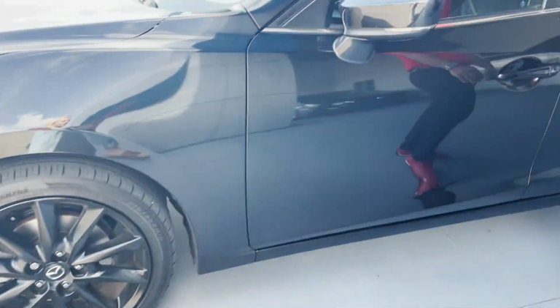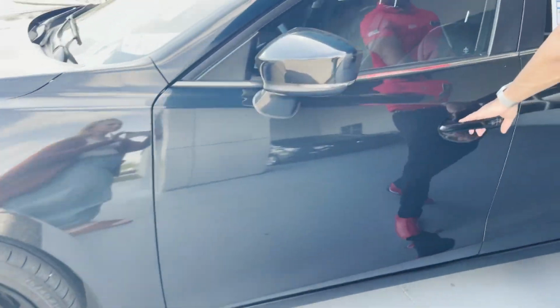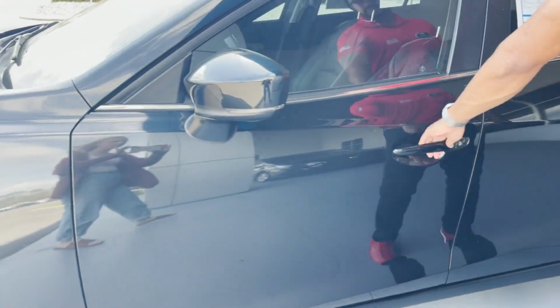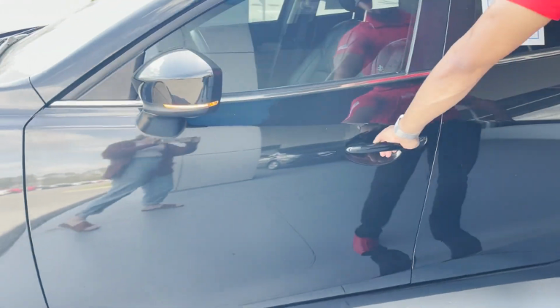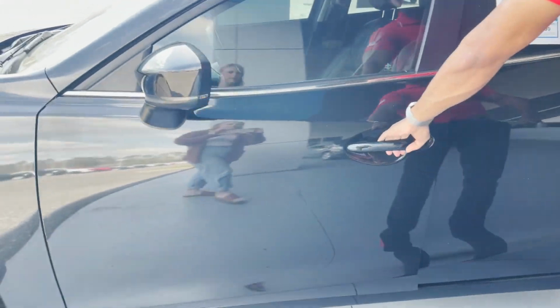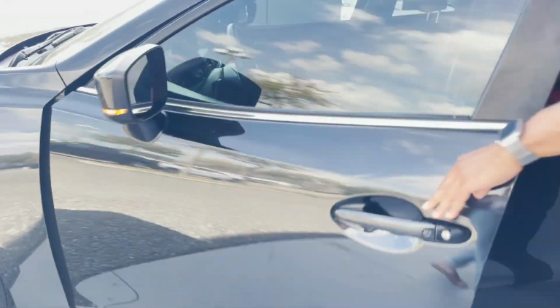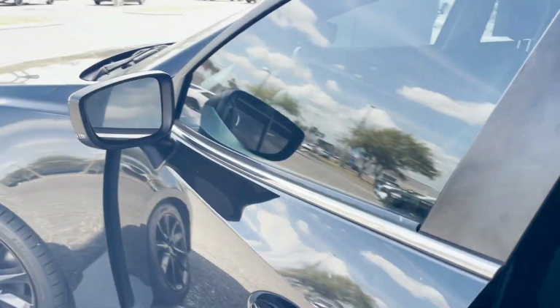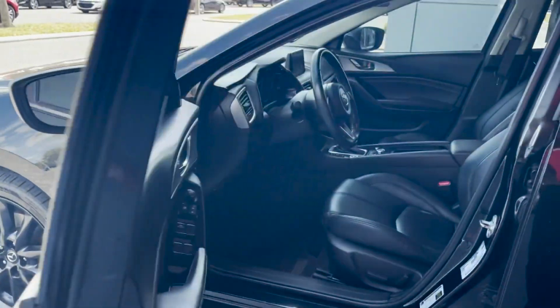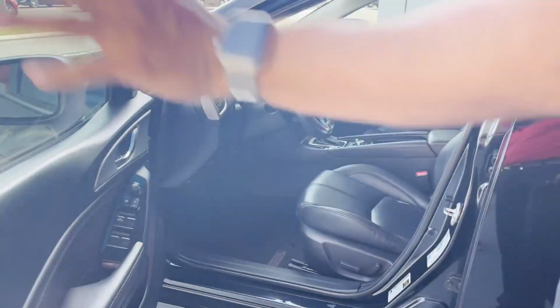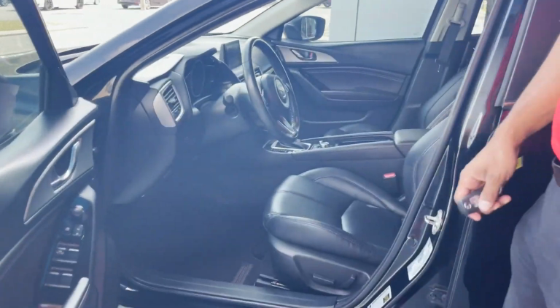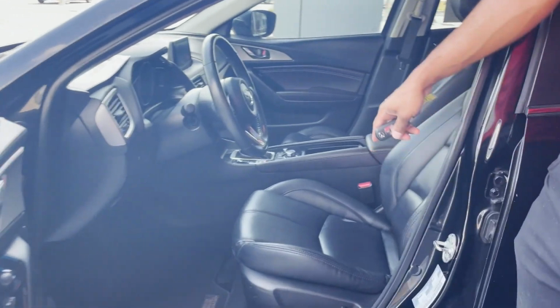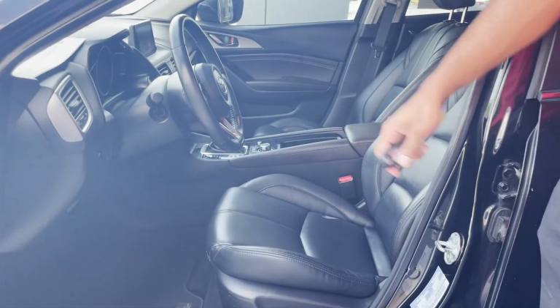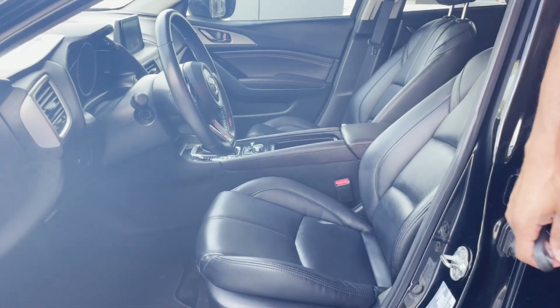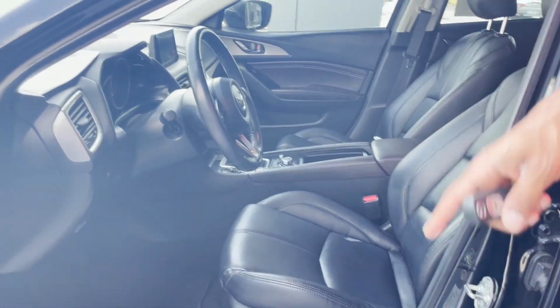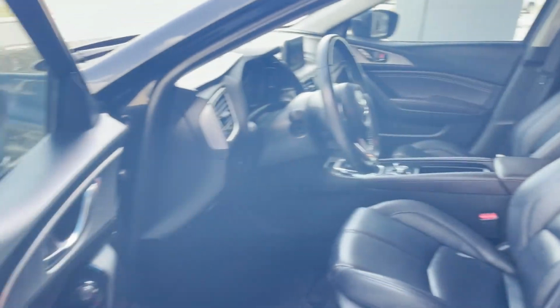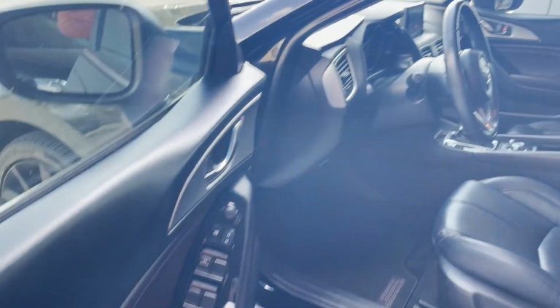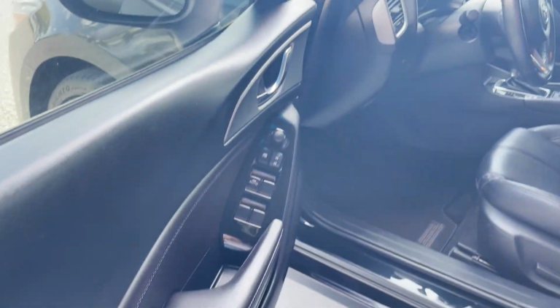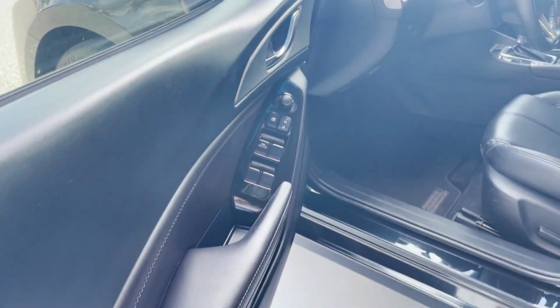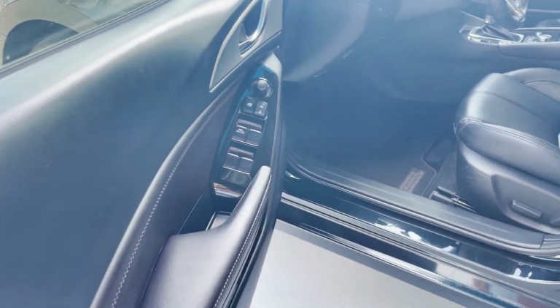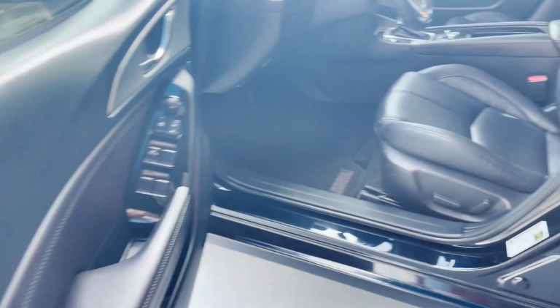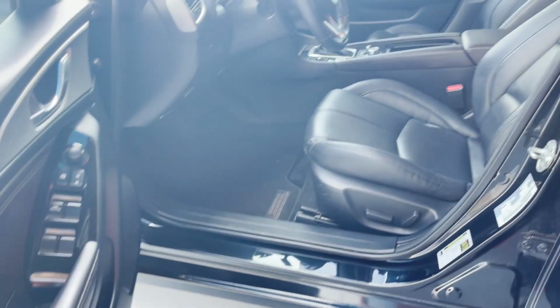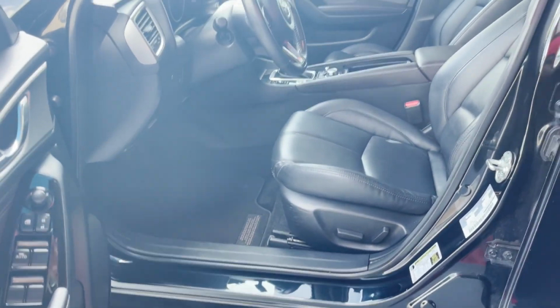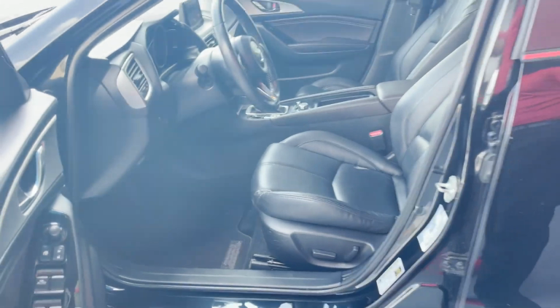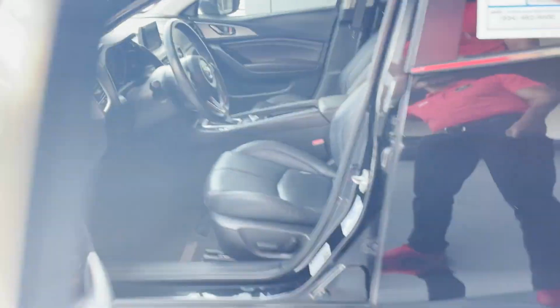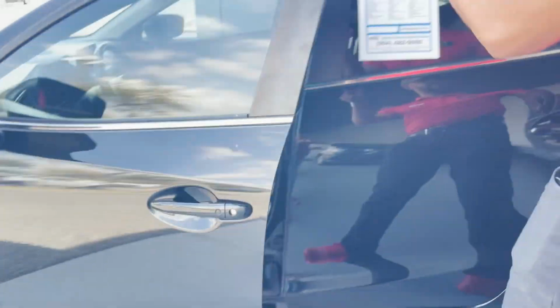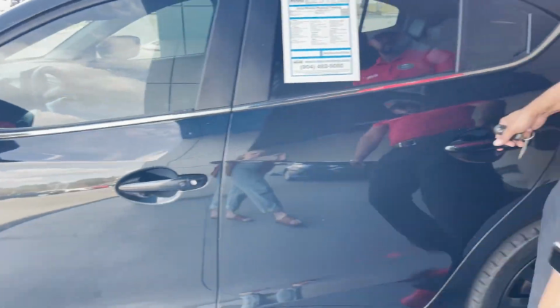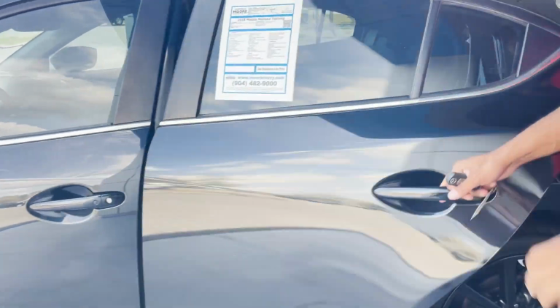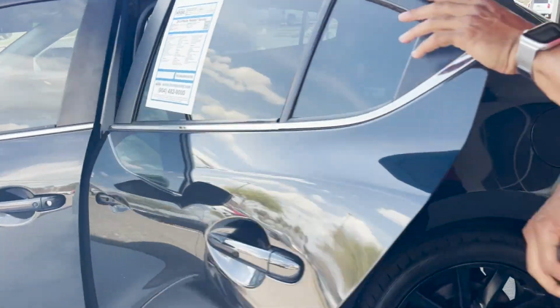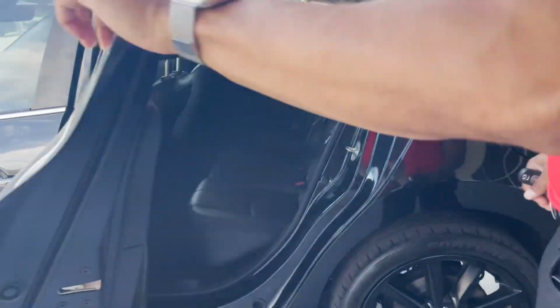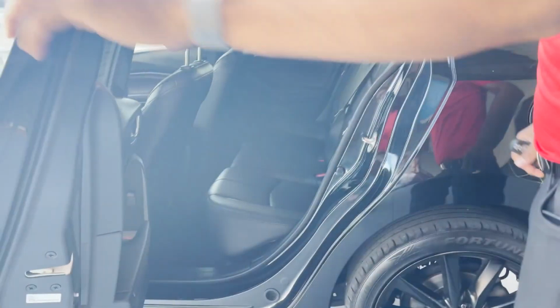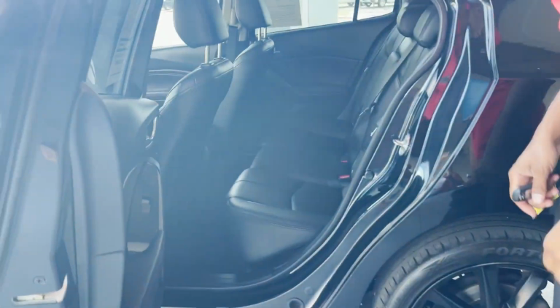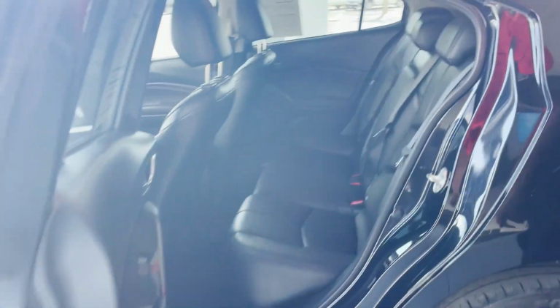Keyless entry, black leather interior, power windows, power locks and power mirrors, power seats, up to three seating.